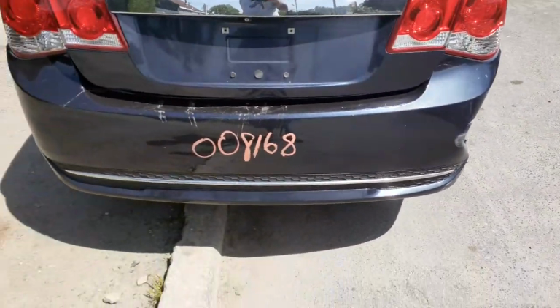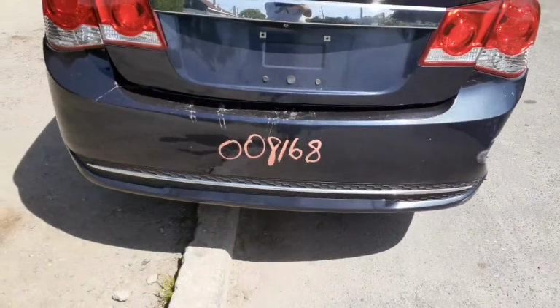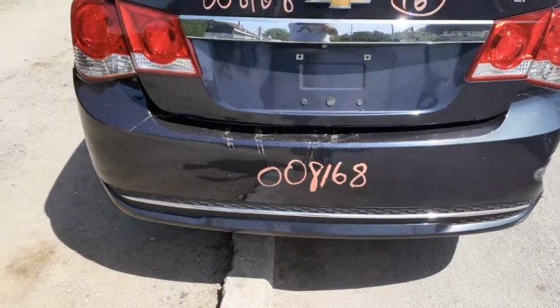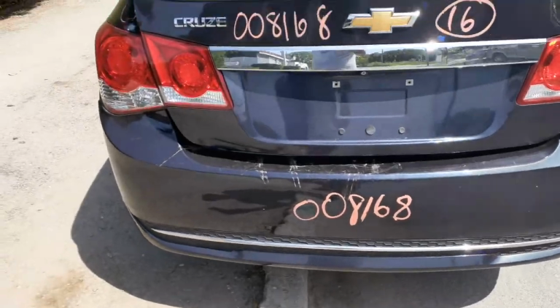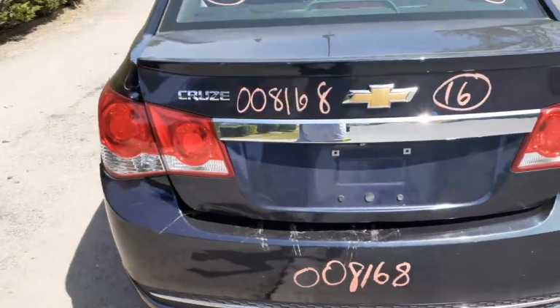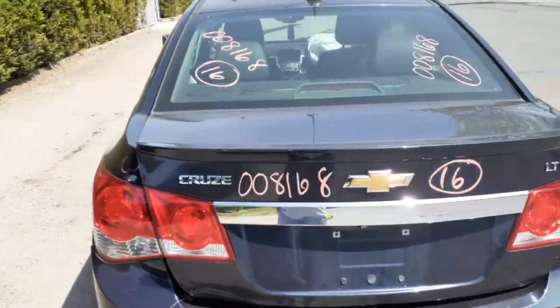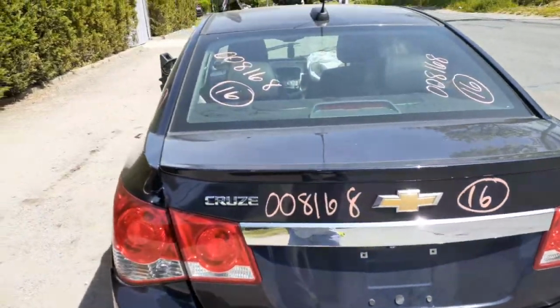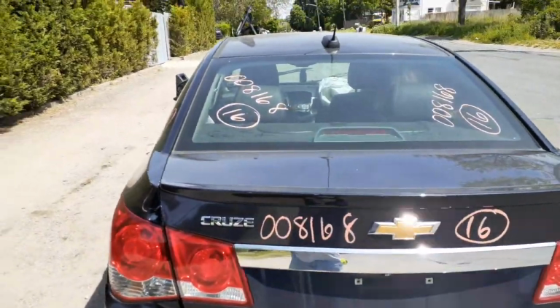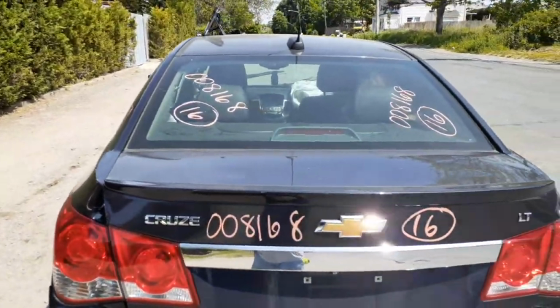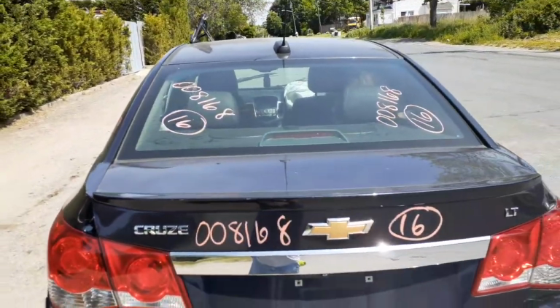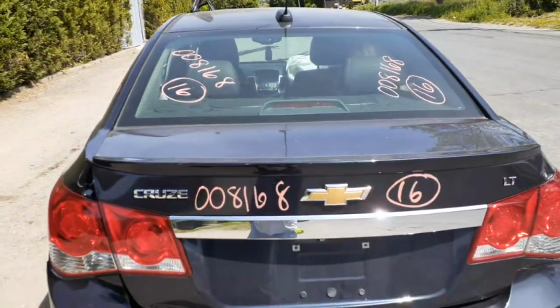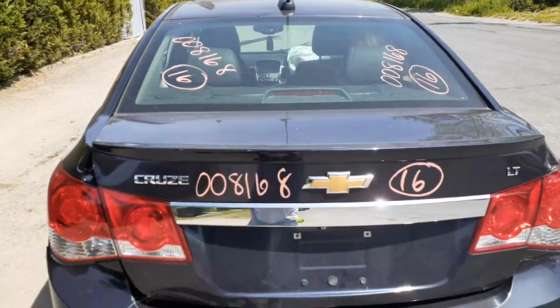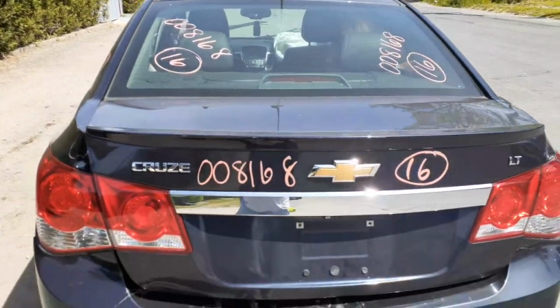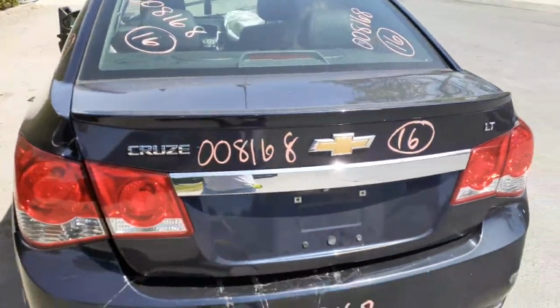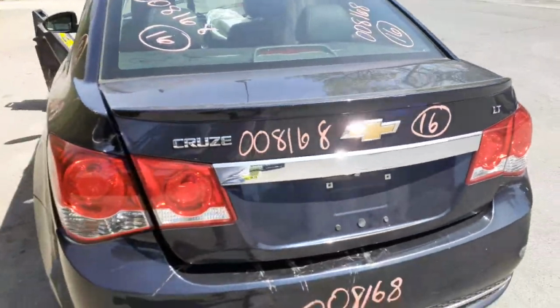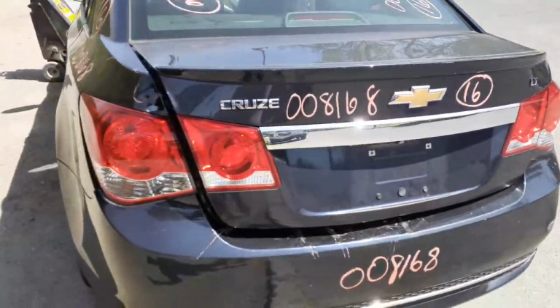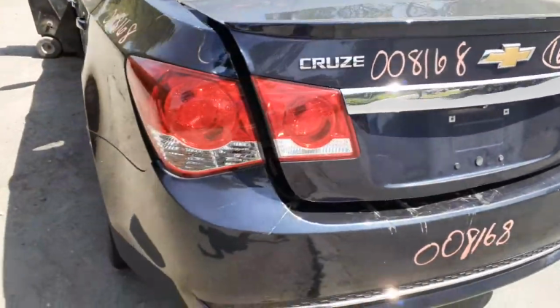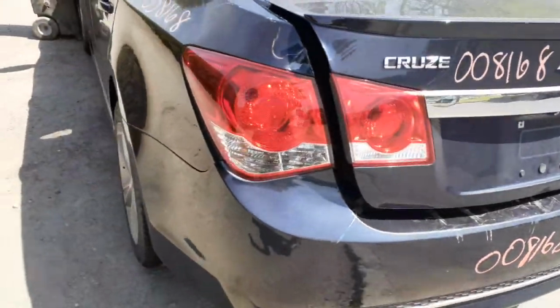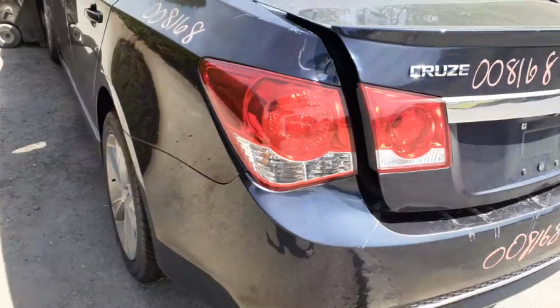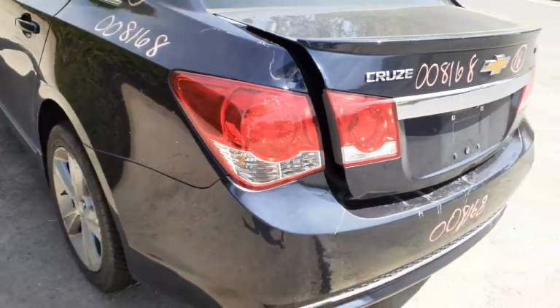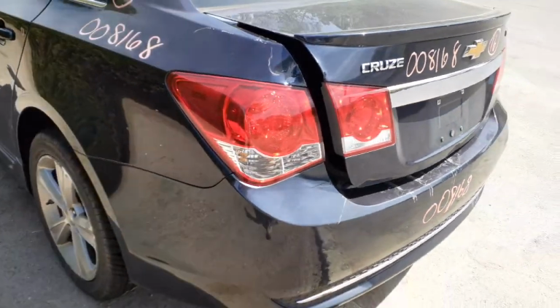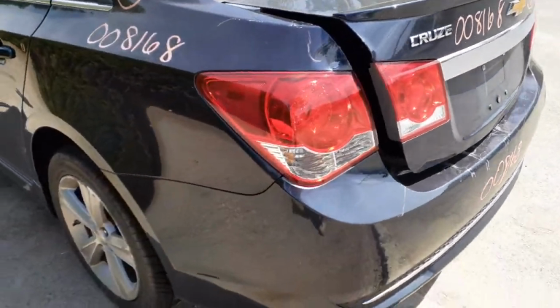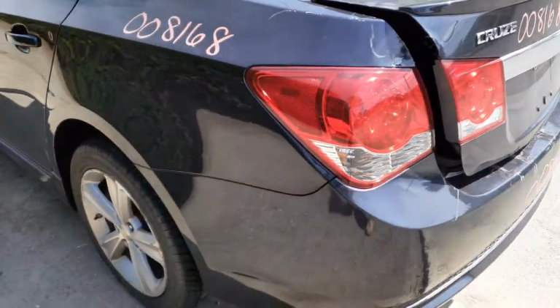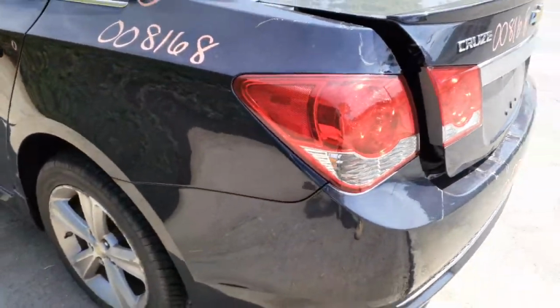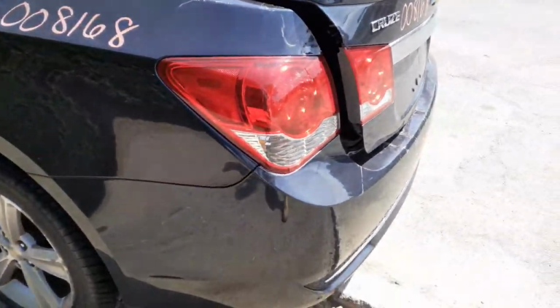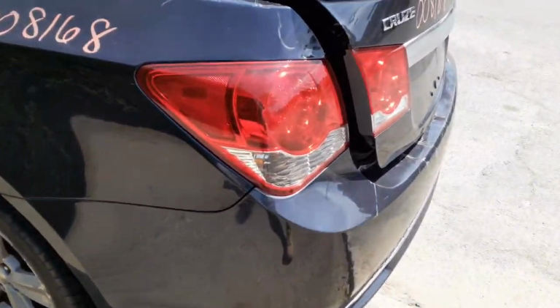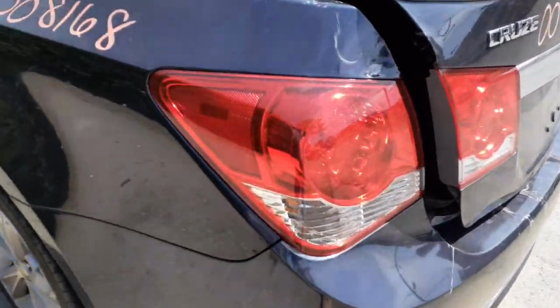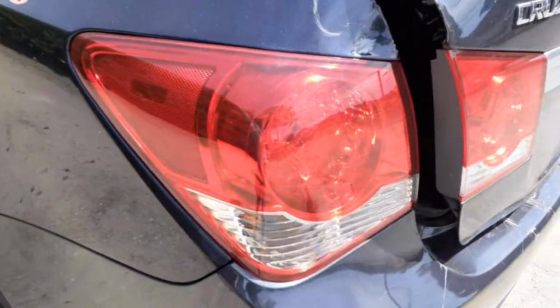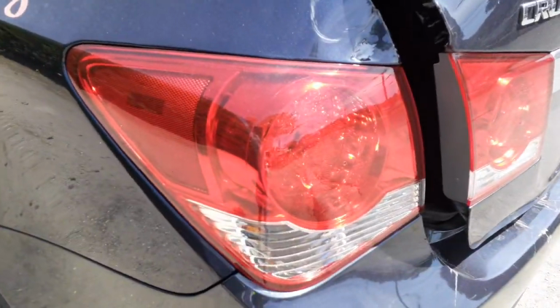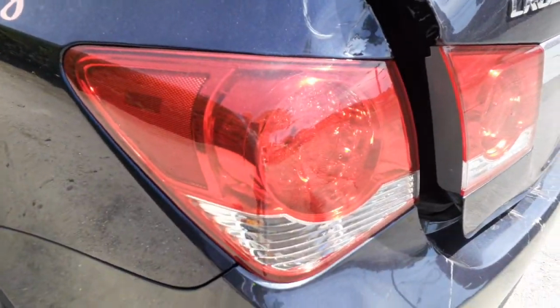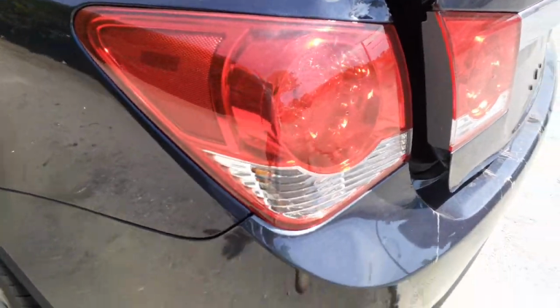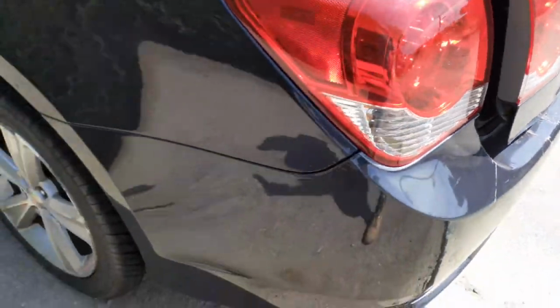Also got a rear camera down there. Rear bumper, as you can see, is no good. You got a reinforcement. You got a rear glass with the third brake light. Left side quarter is no good. You got a left rear tail light.